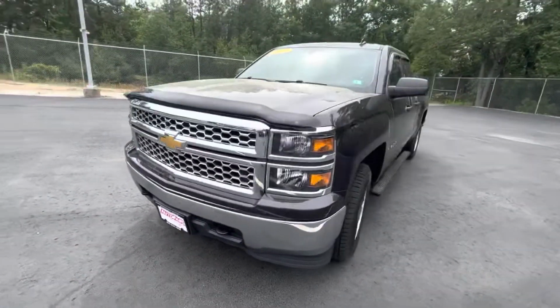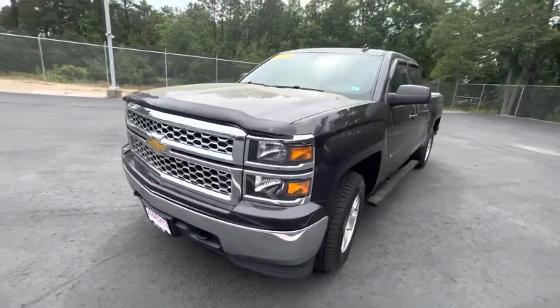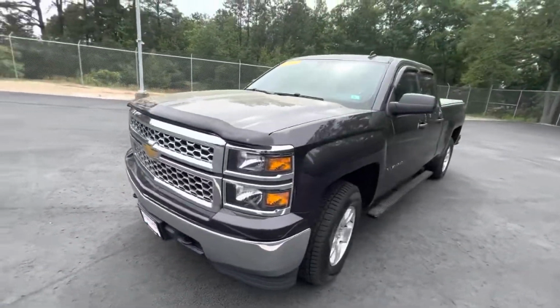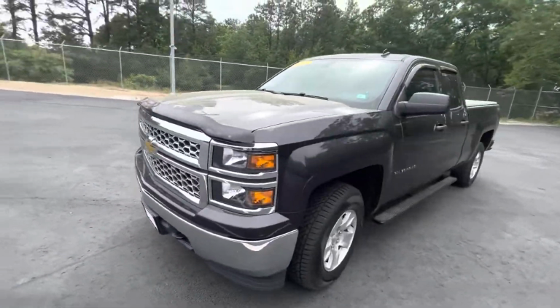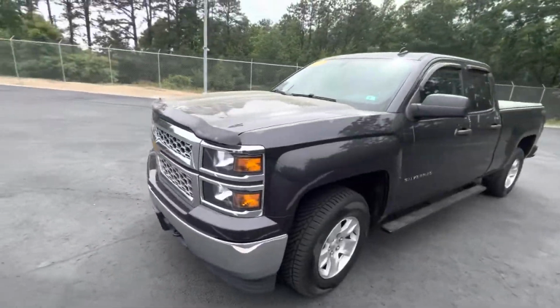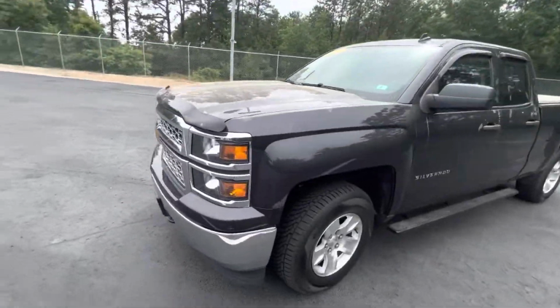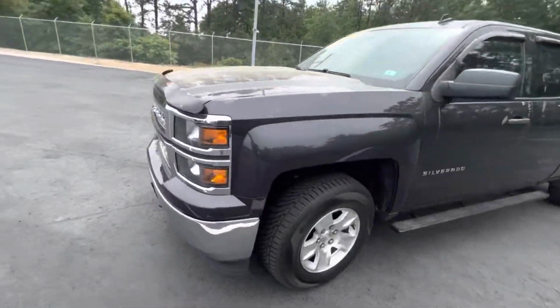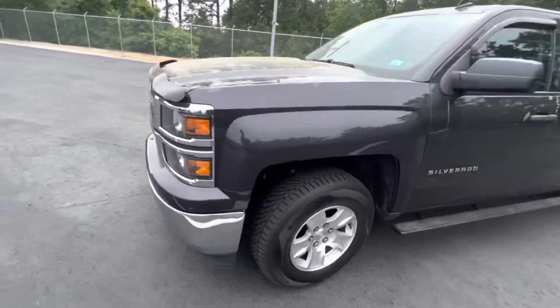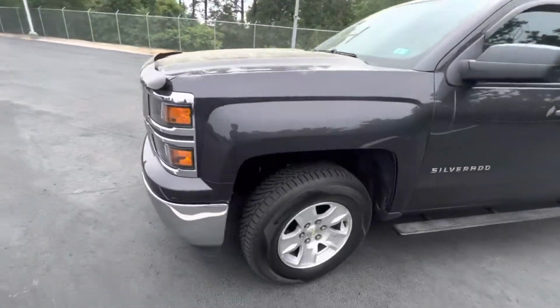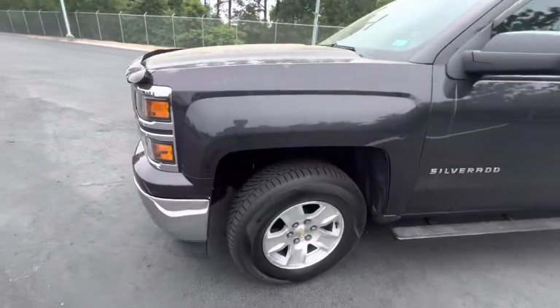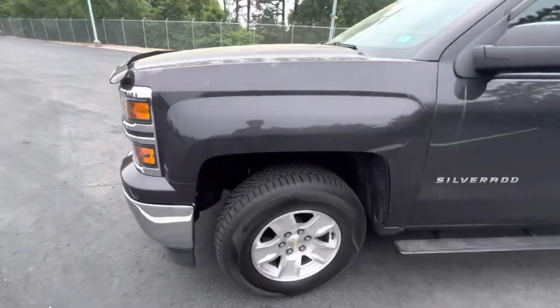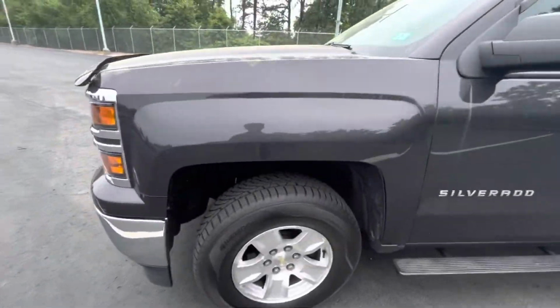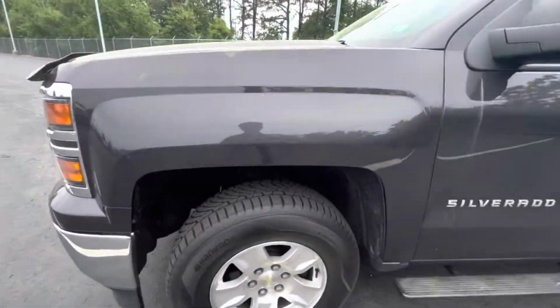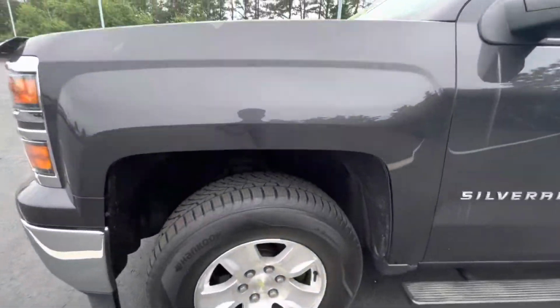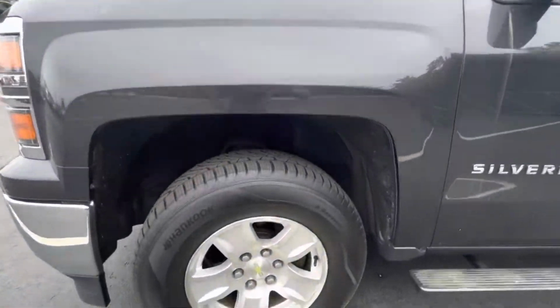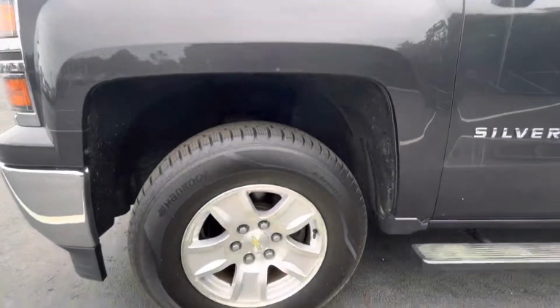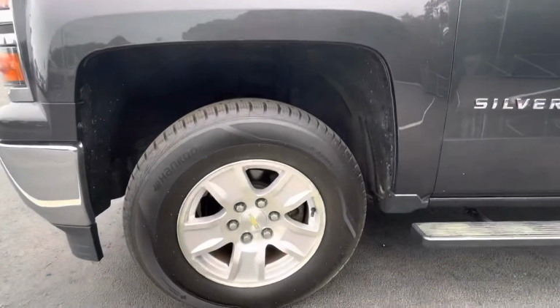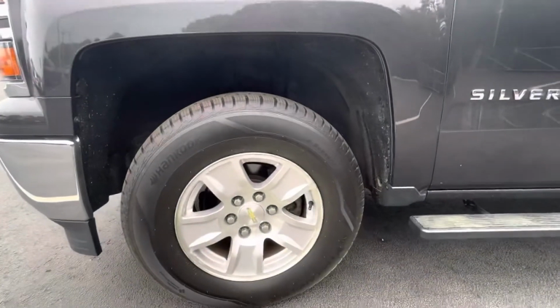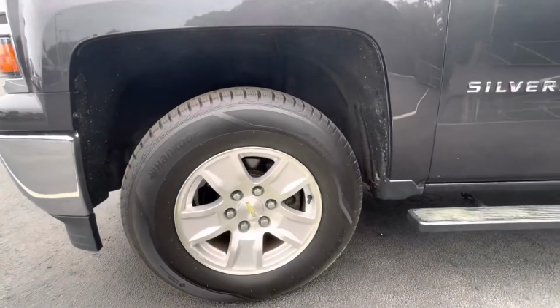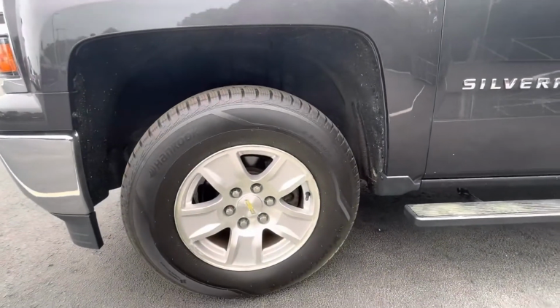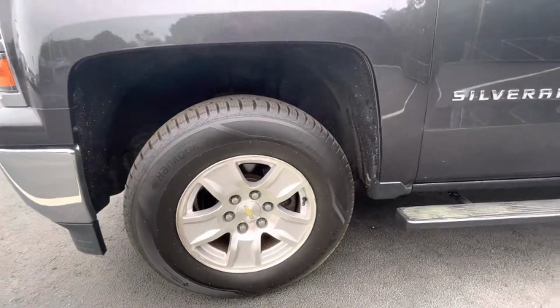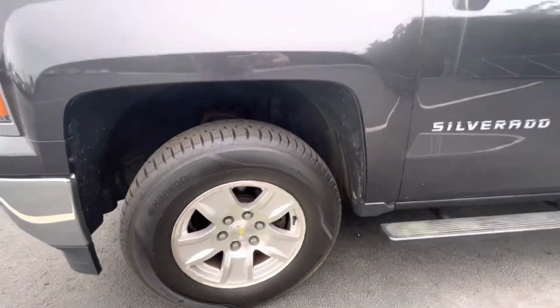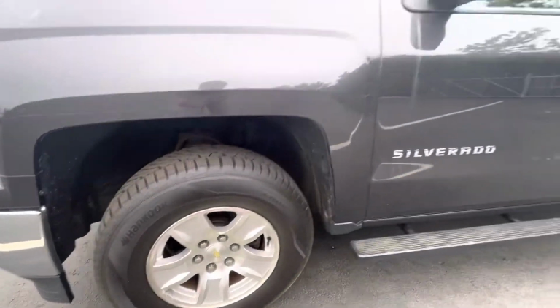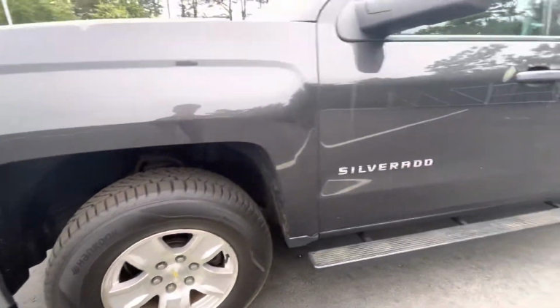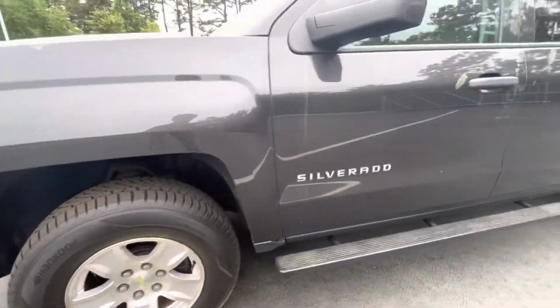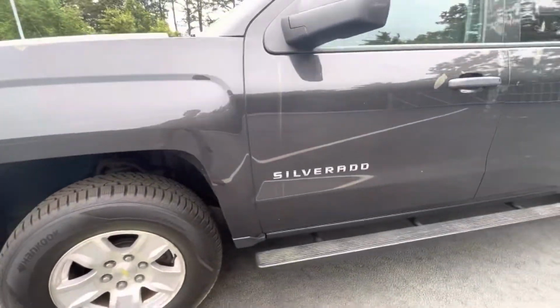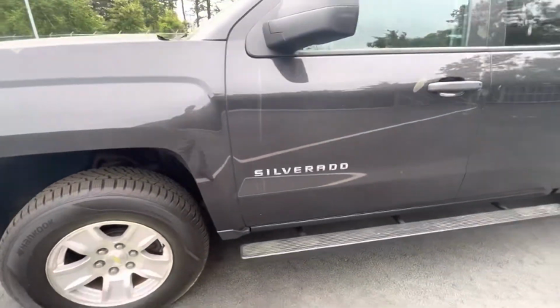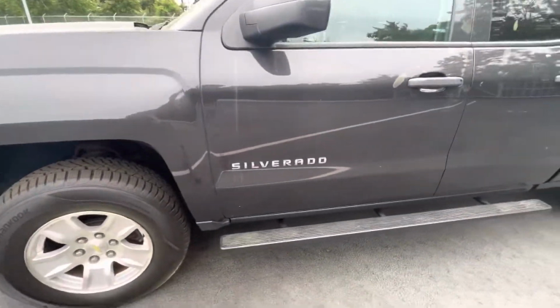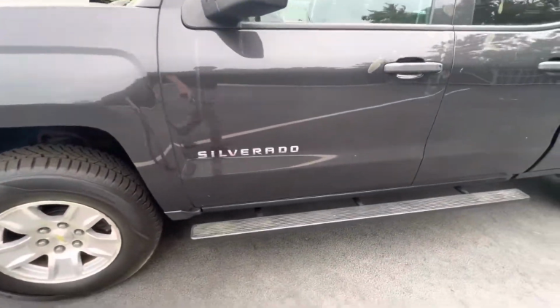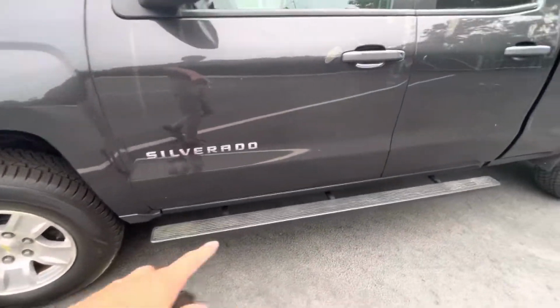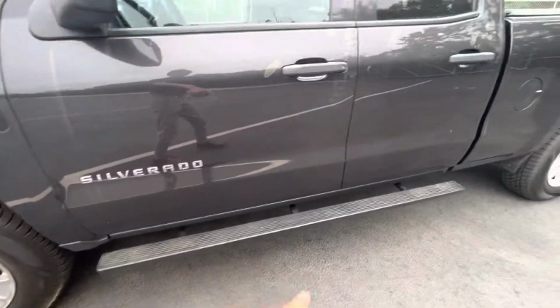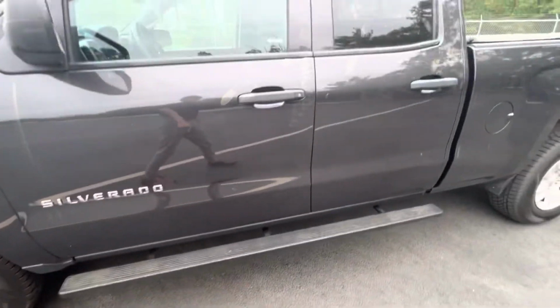Coming around to the side, you've got these big alloy wheels, the Silverado badge, and you do have to step up to get in.